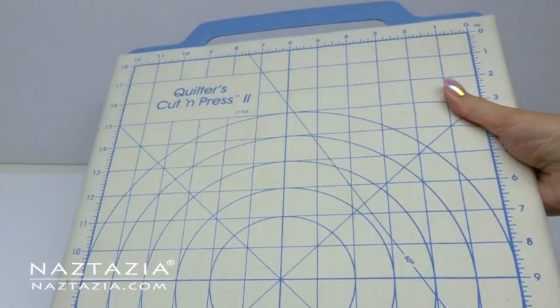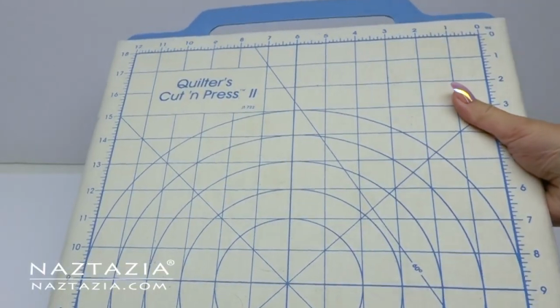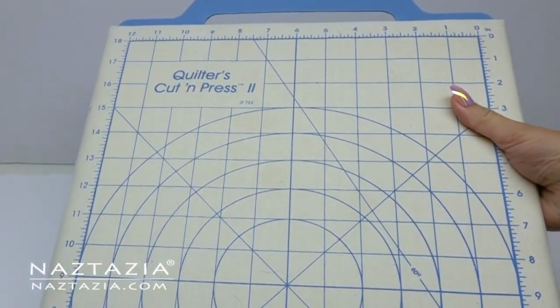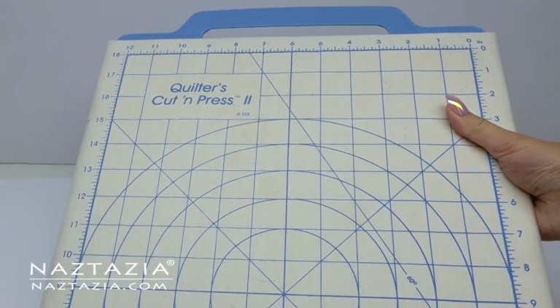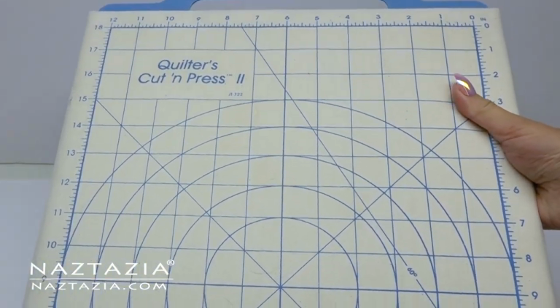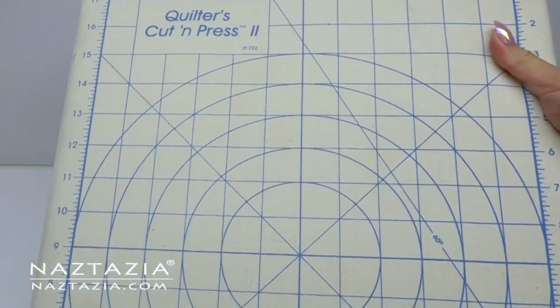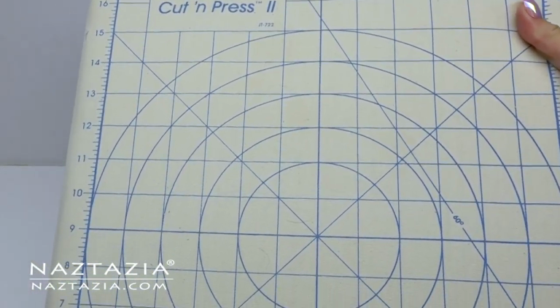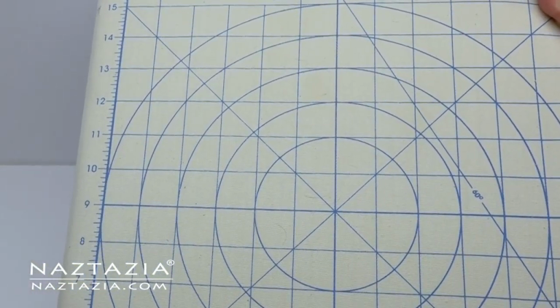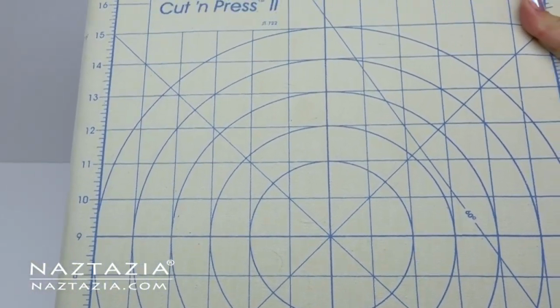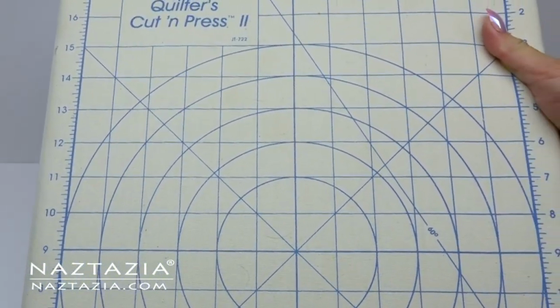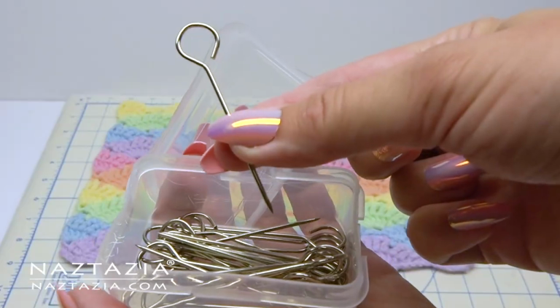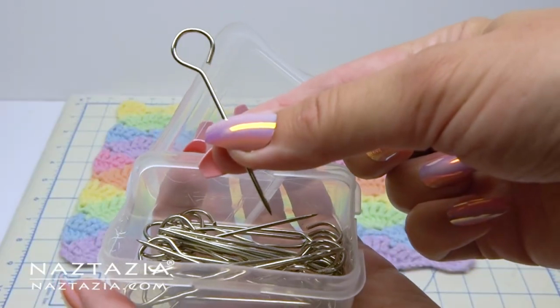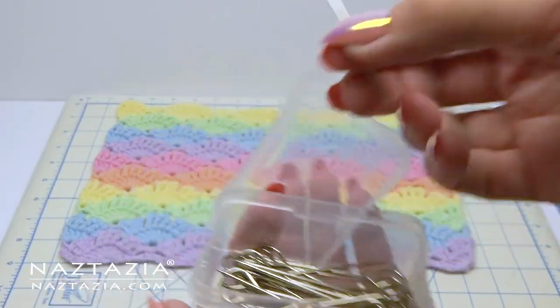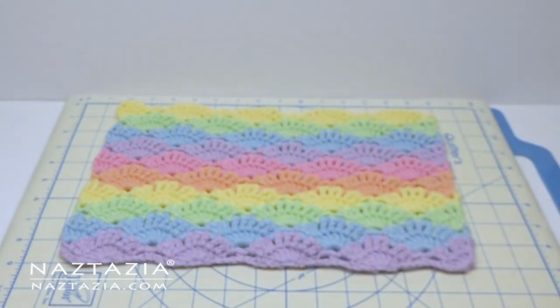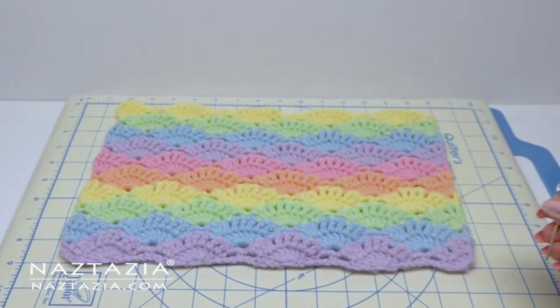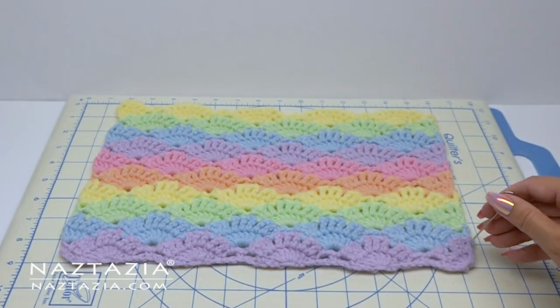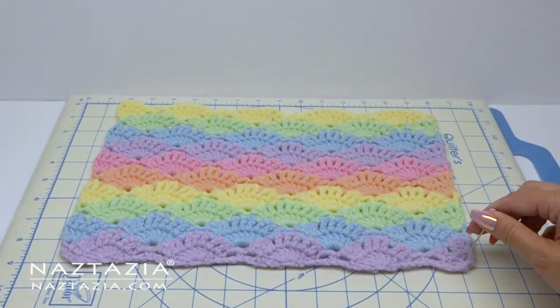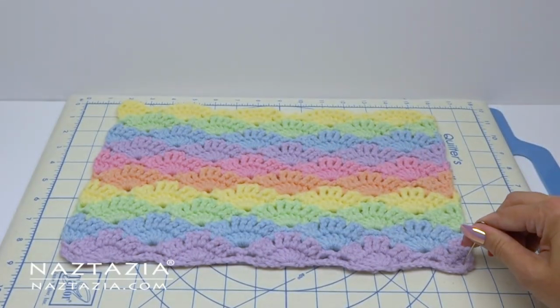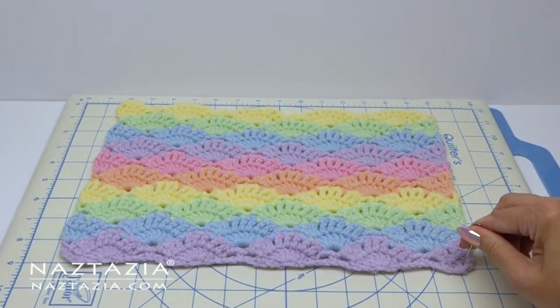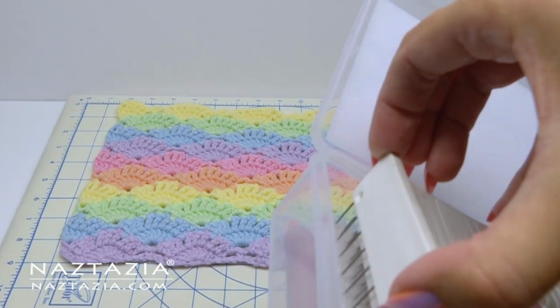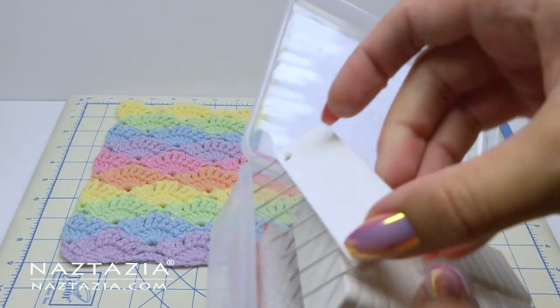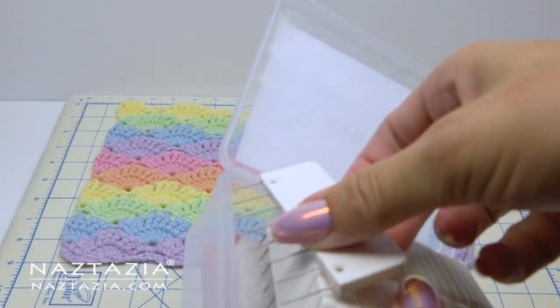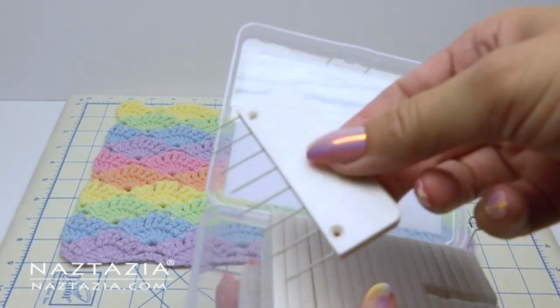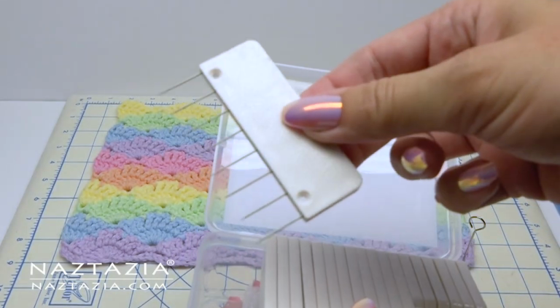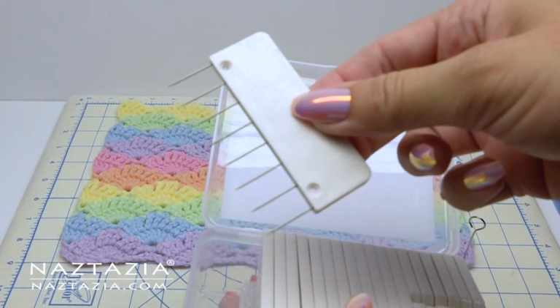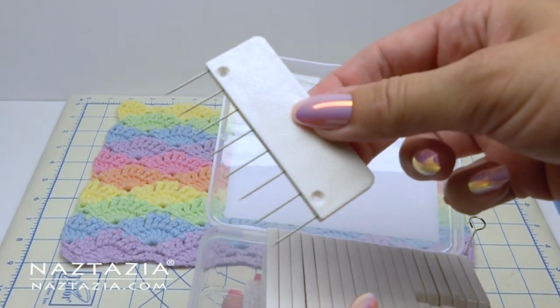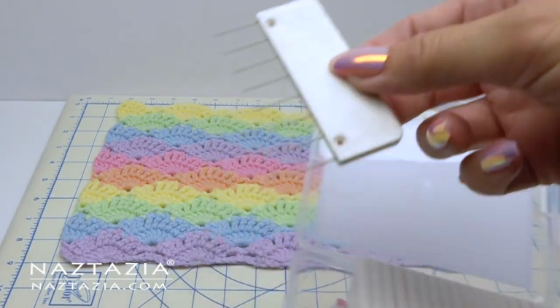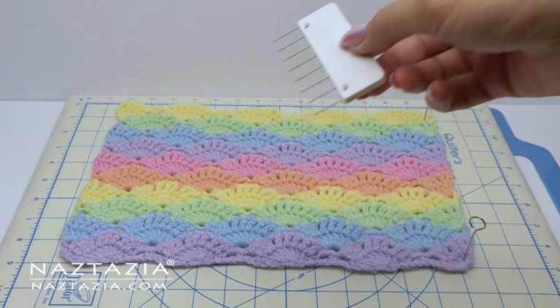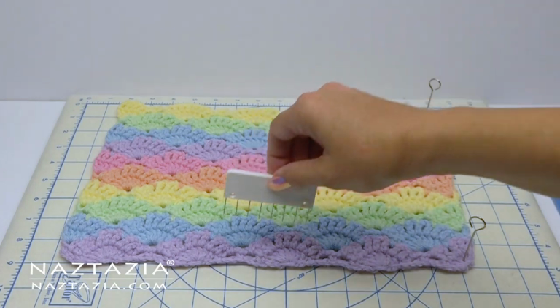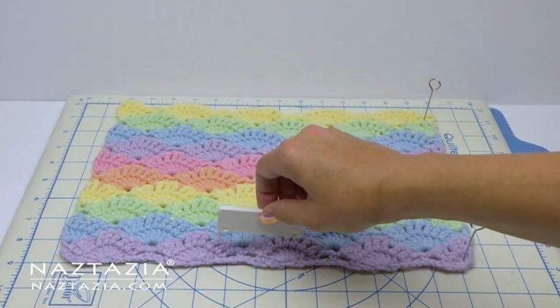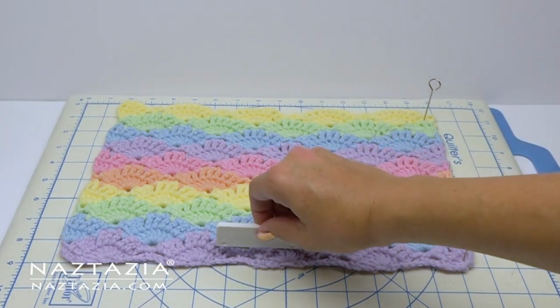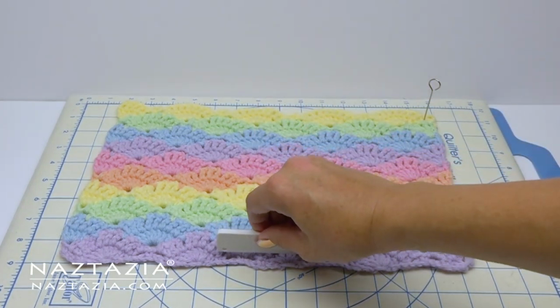Depending upon what yarn you use, you might need to block your work. Blocking refers to the process of flattening, straightening, or lining up sides to a more consistent size without damaging the texture or loft of the yarn or thread.